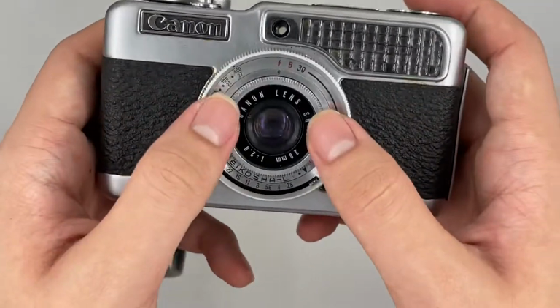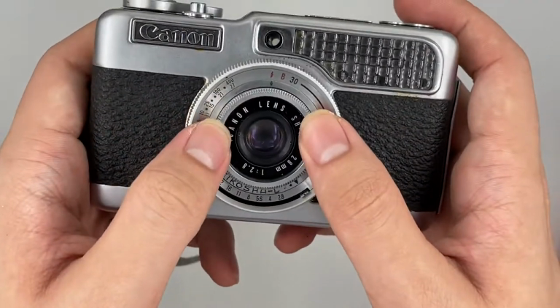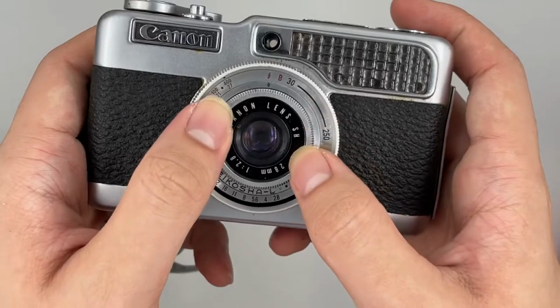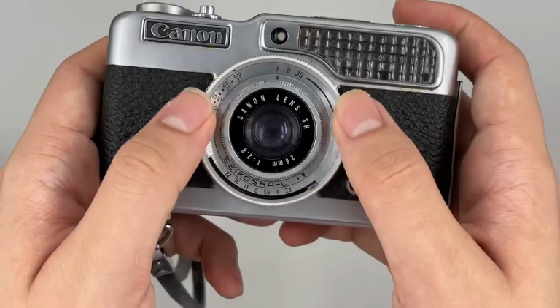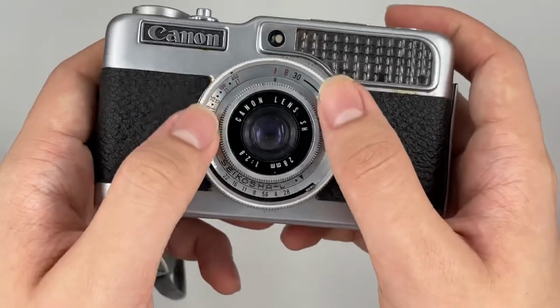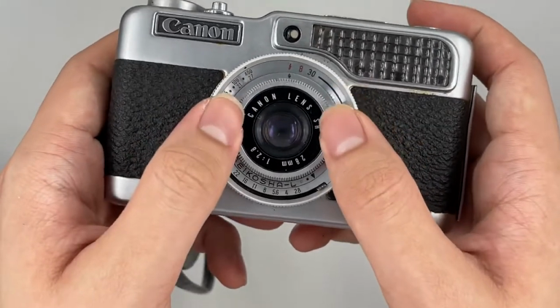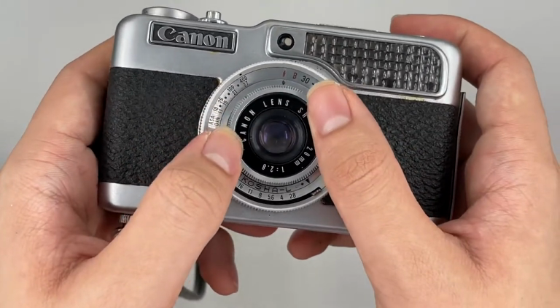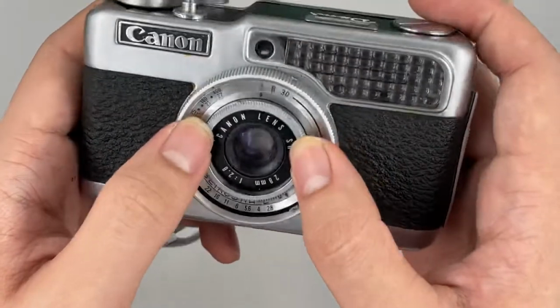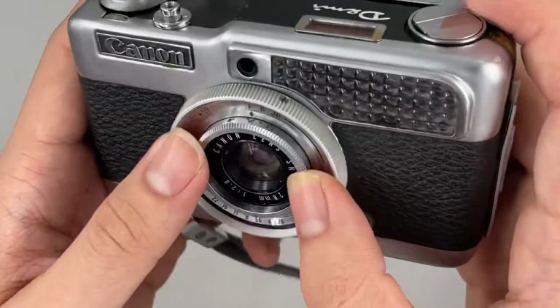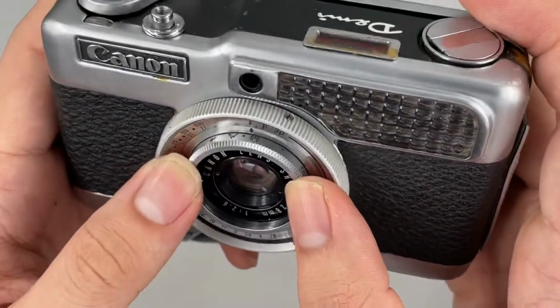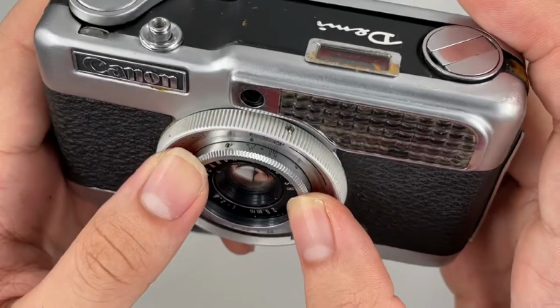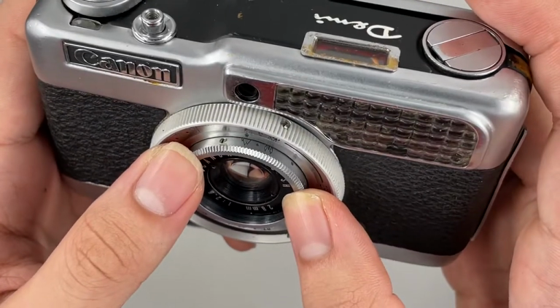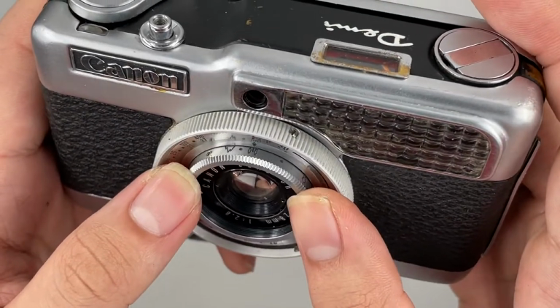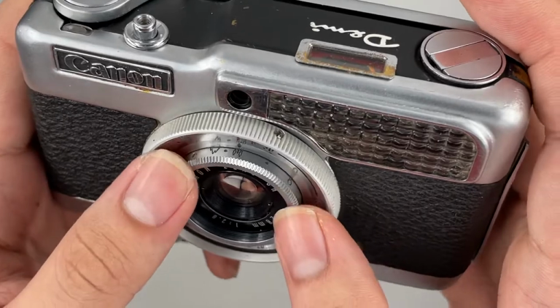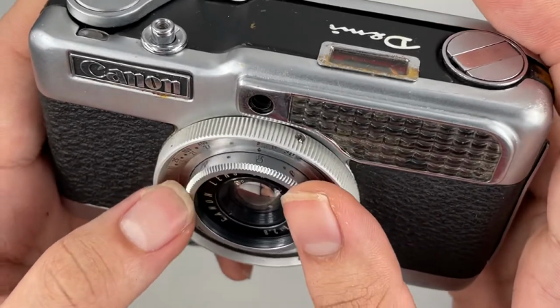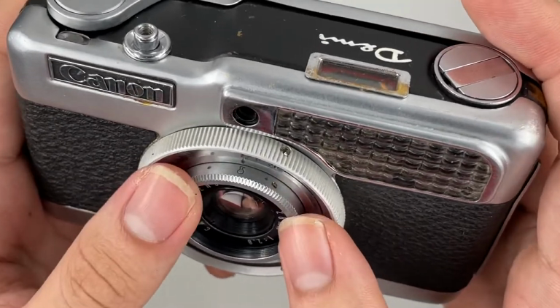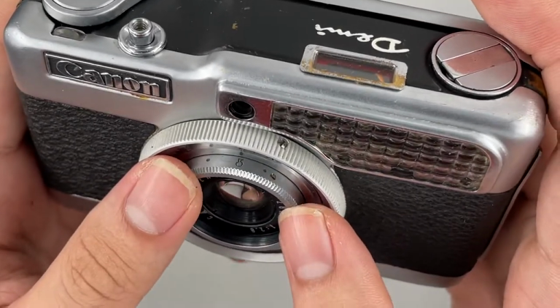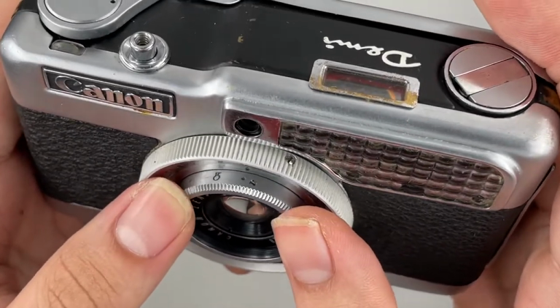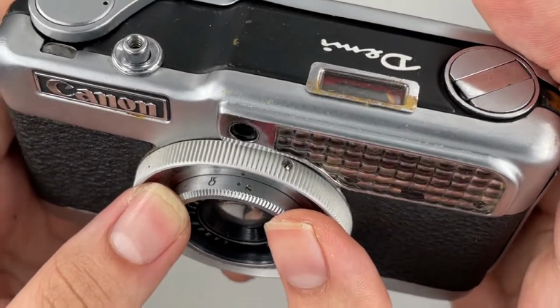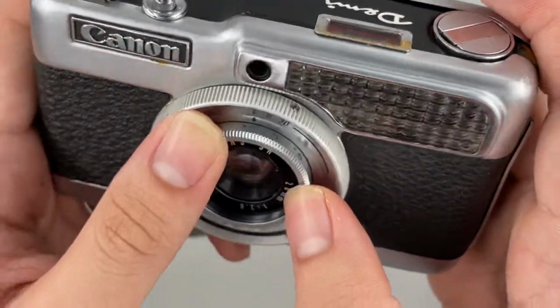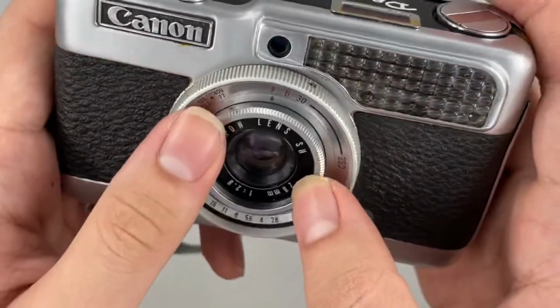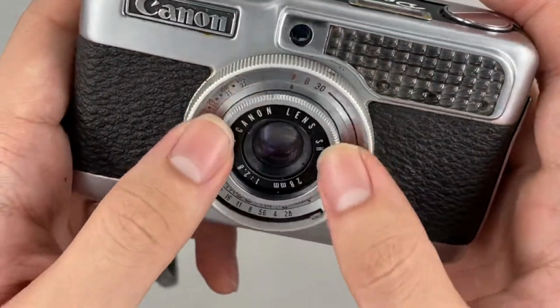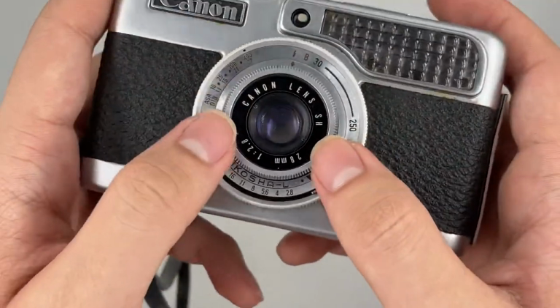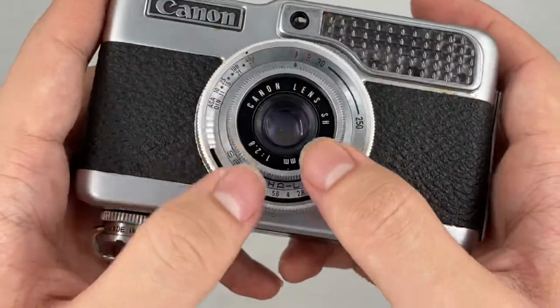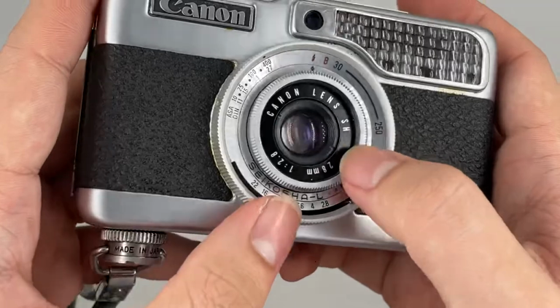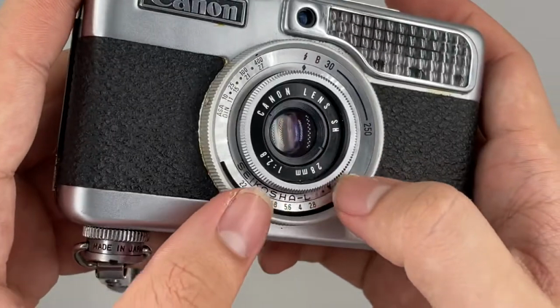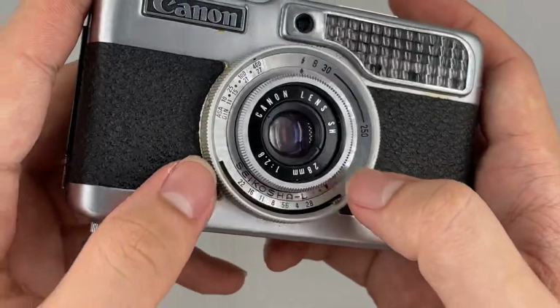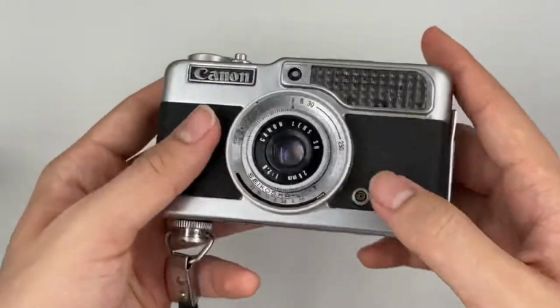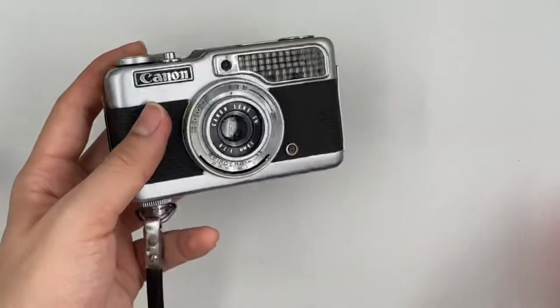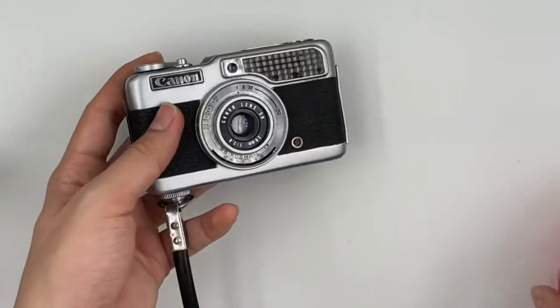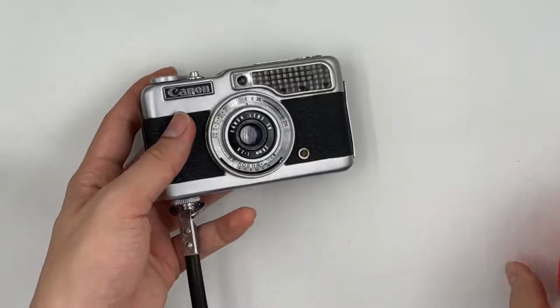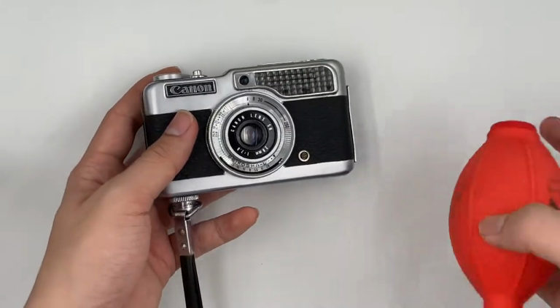And this is for you to change the focus distance: lens cap, more people, portrait, and macro mode. And the lens it uses is 28mm f/2.8.